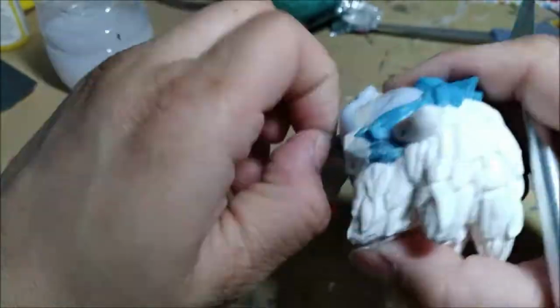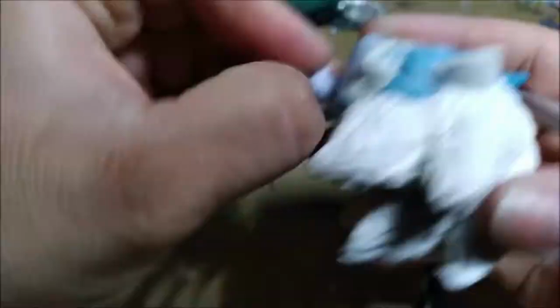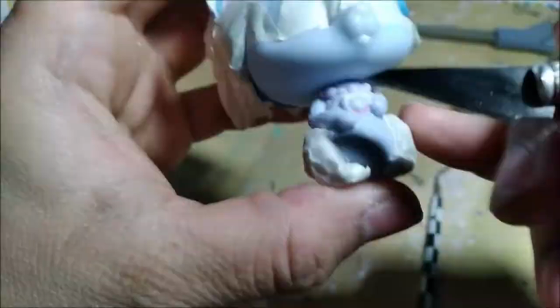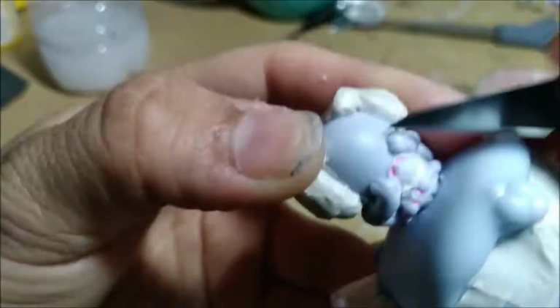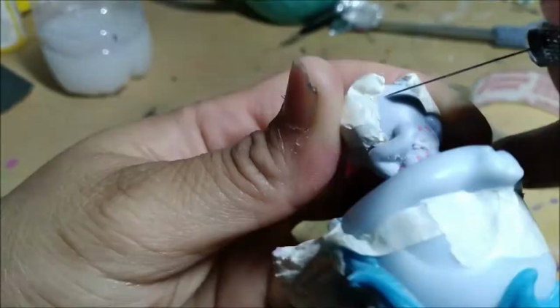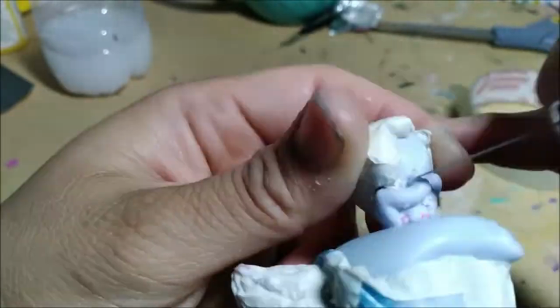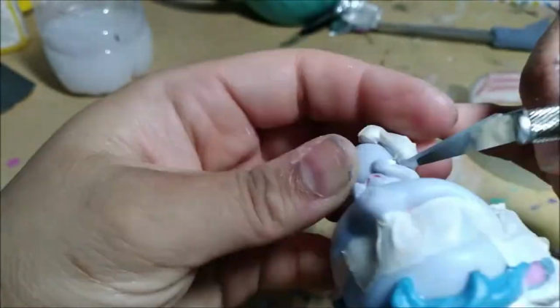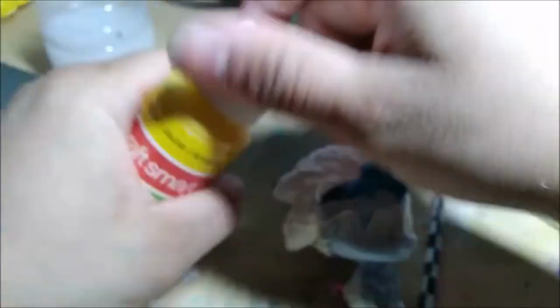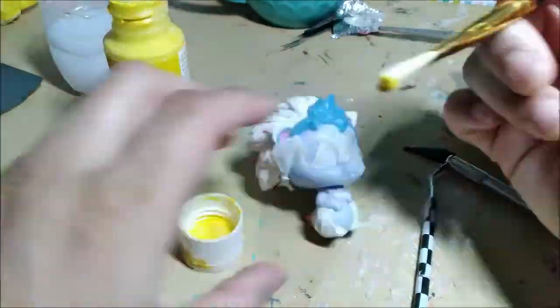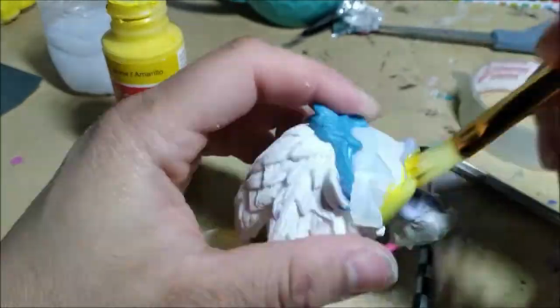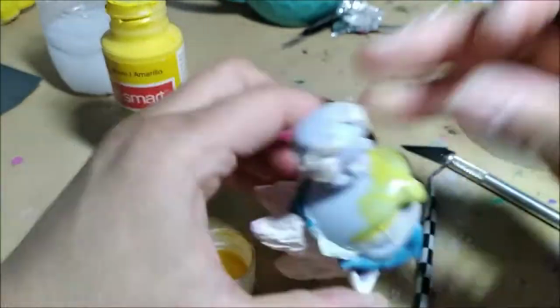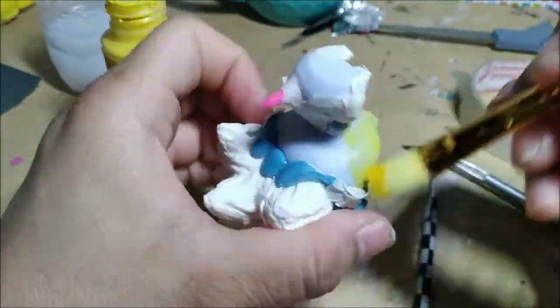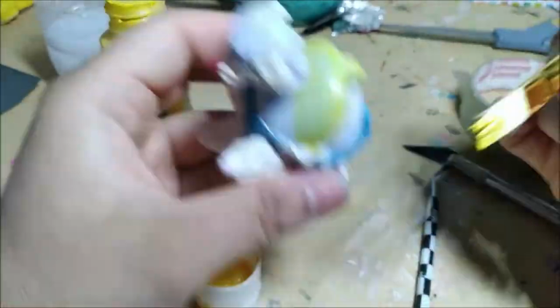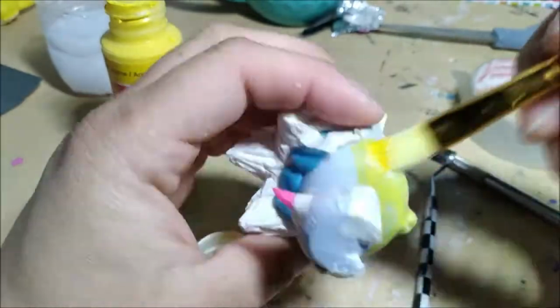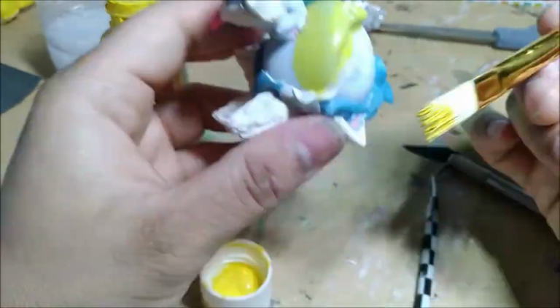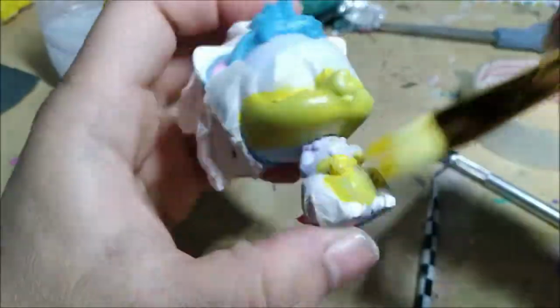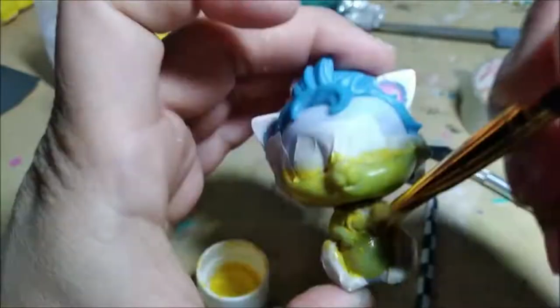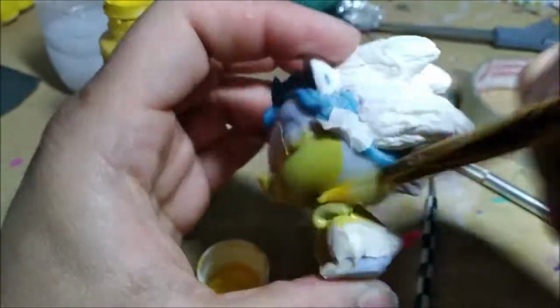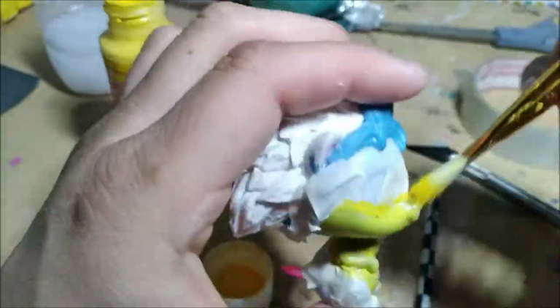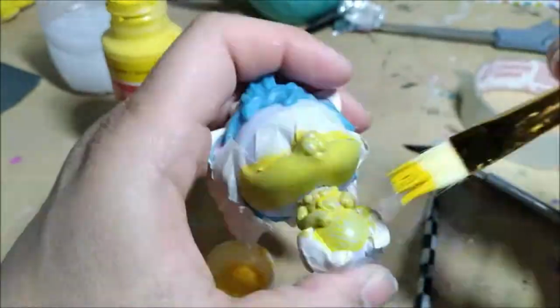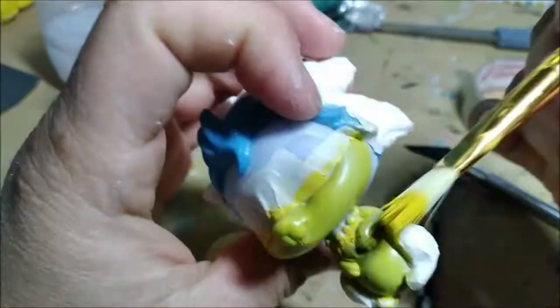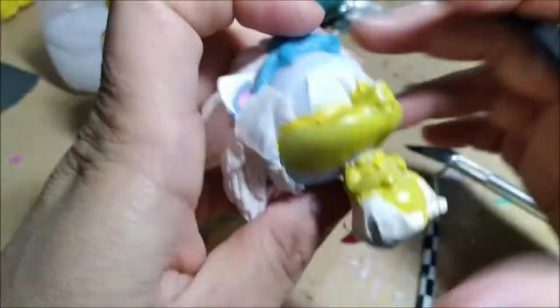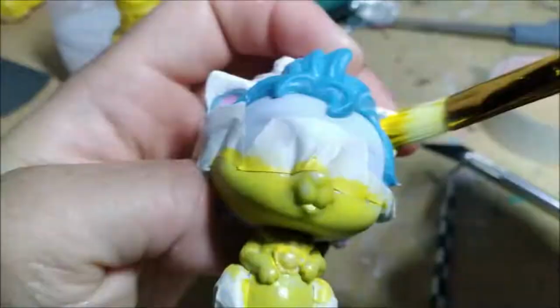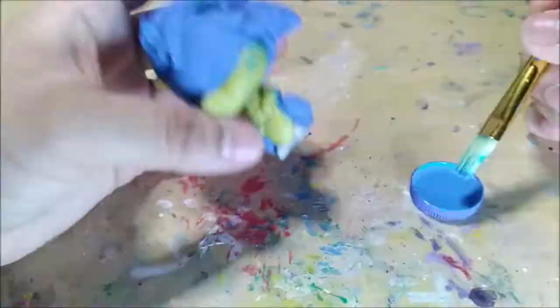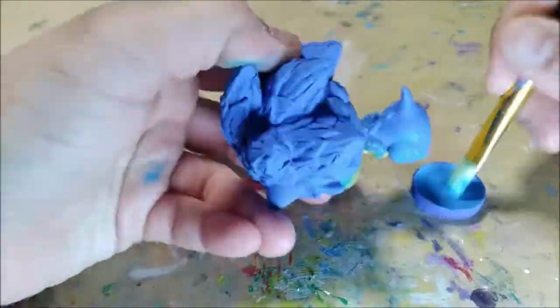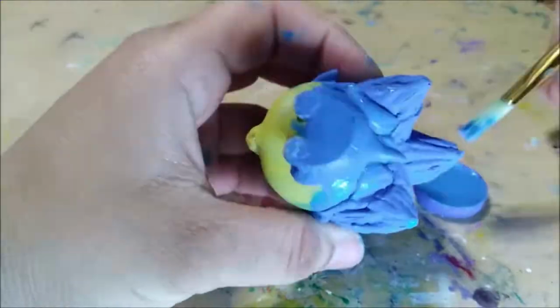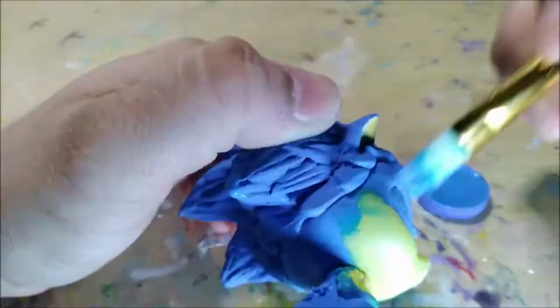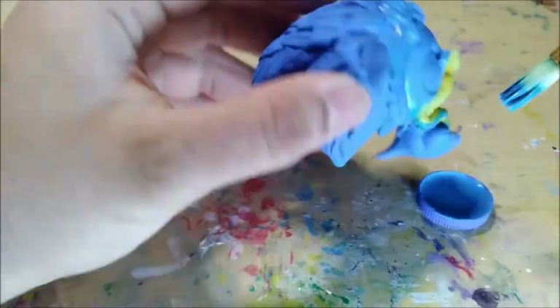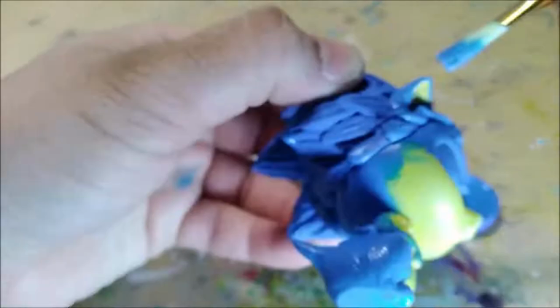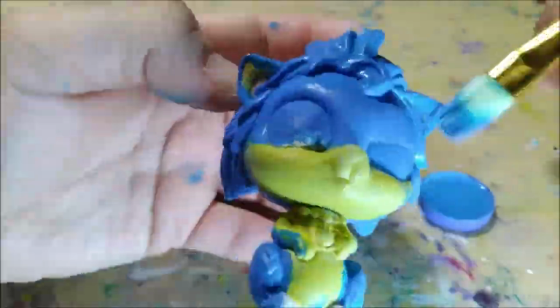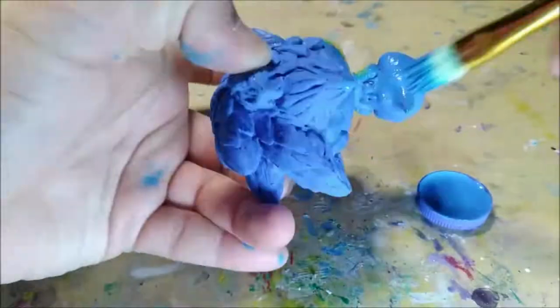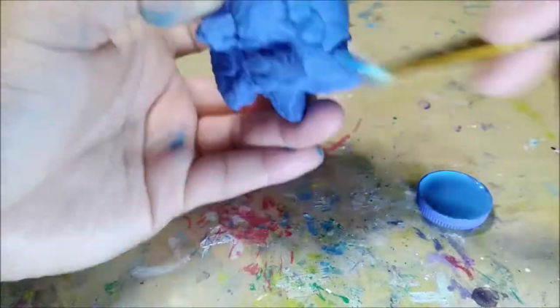I masked off a bit to give him a thin yellow base coat where the peach fuzz will go, and he's ready for a speedy blue with some shading and highlights.